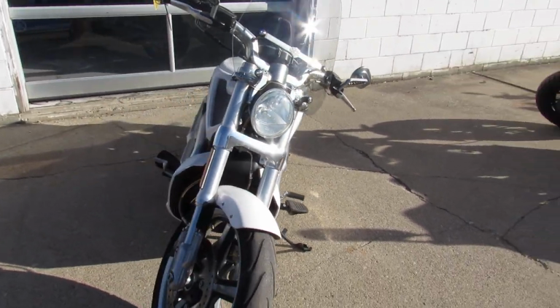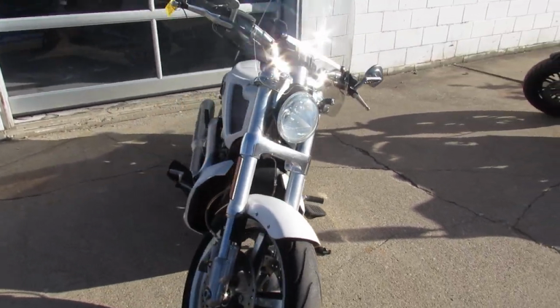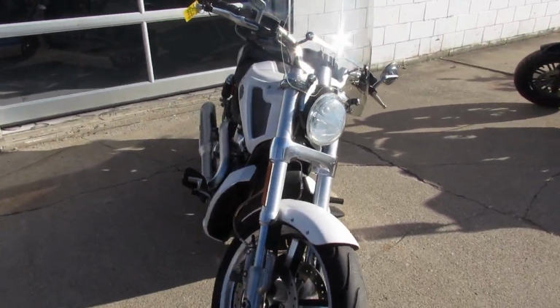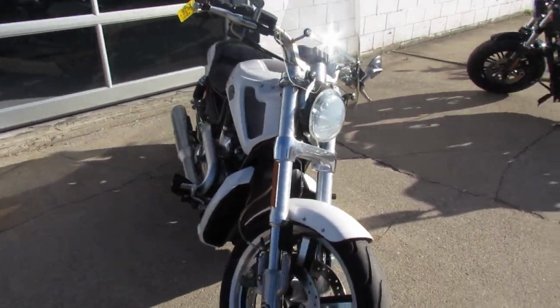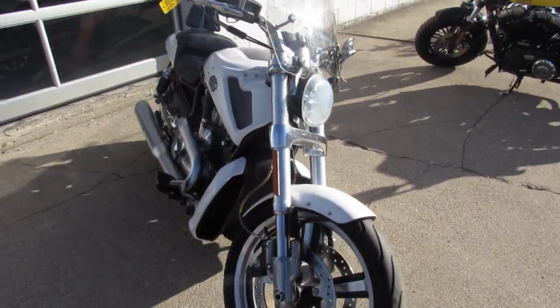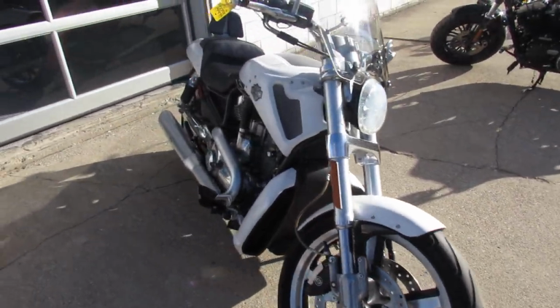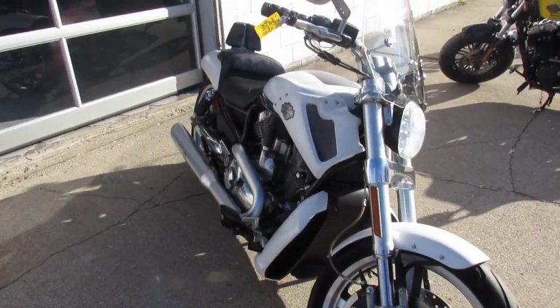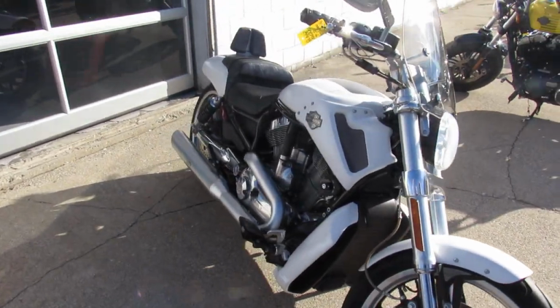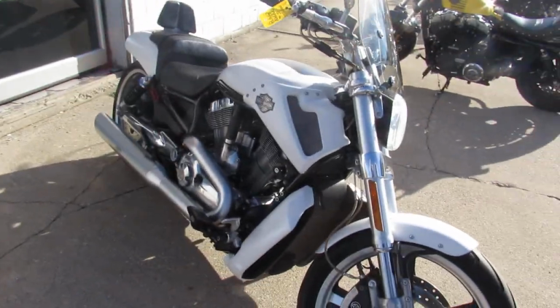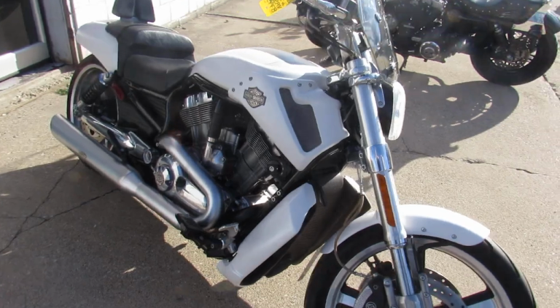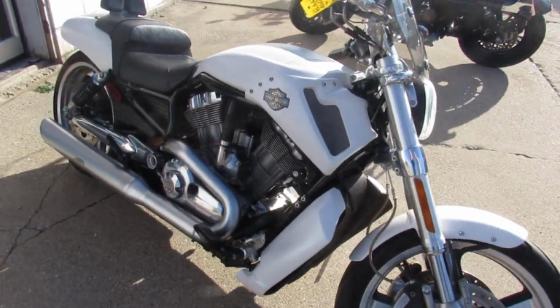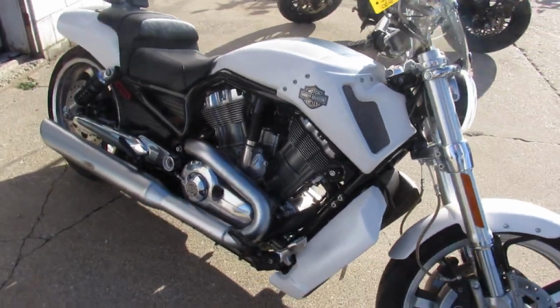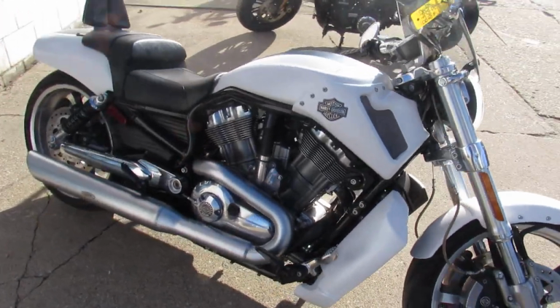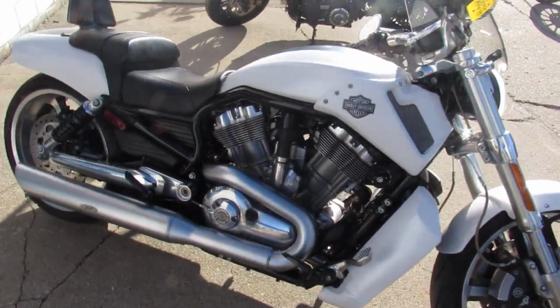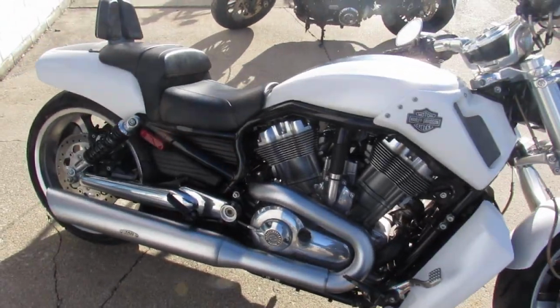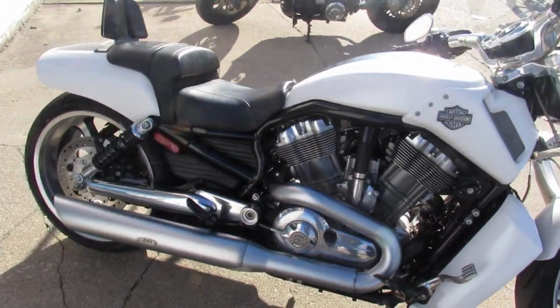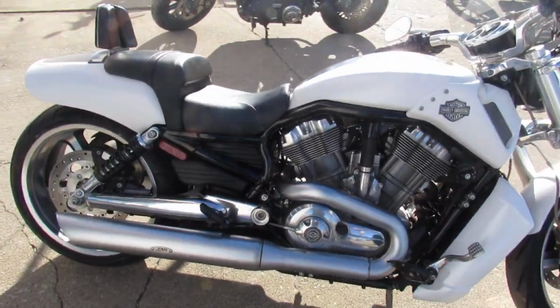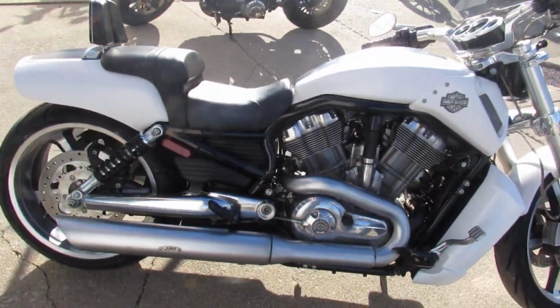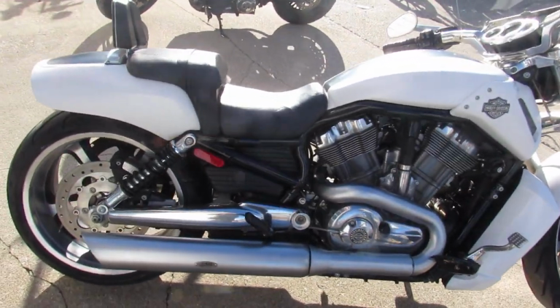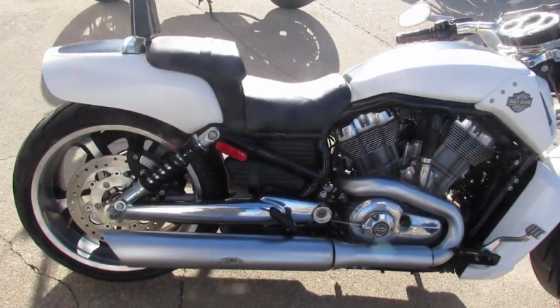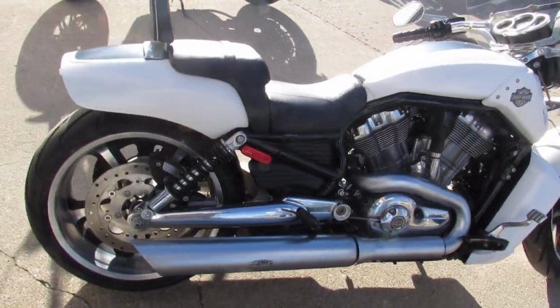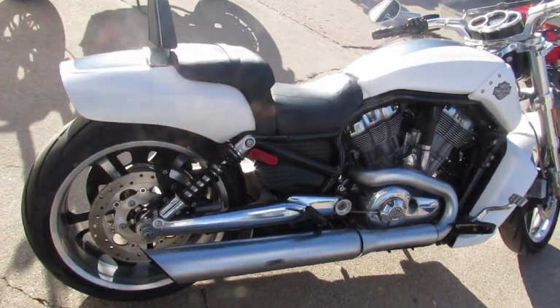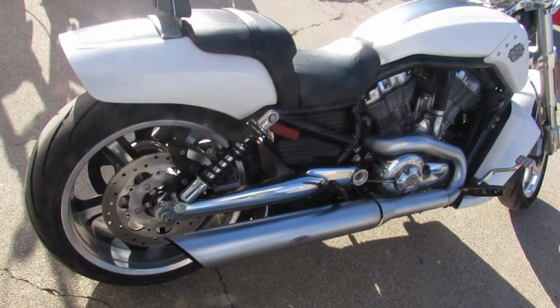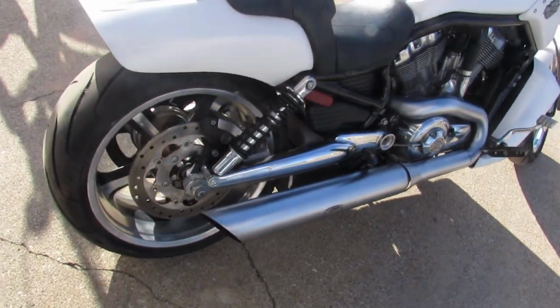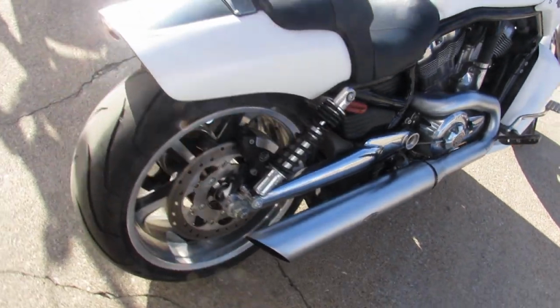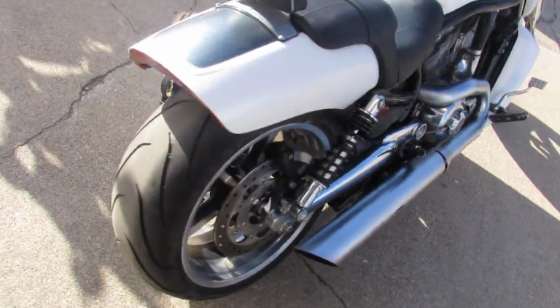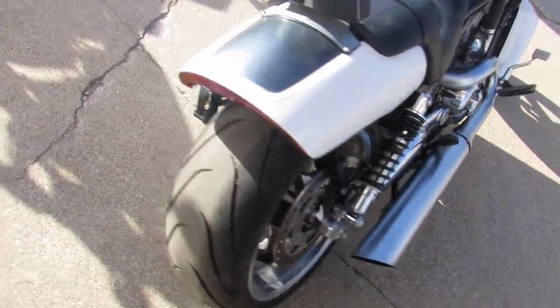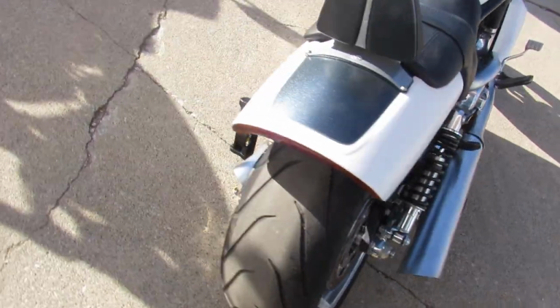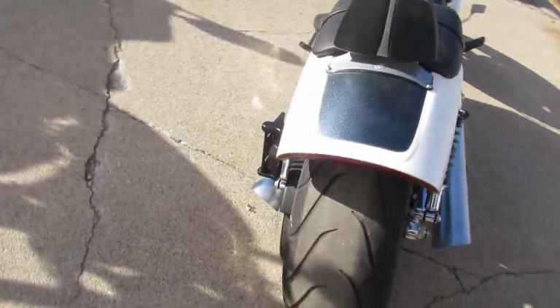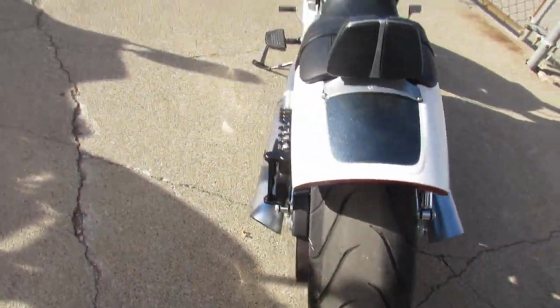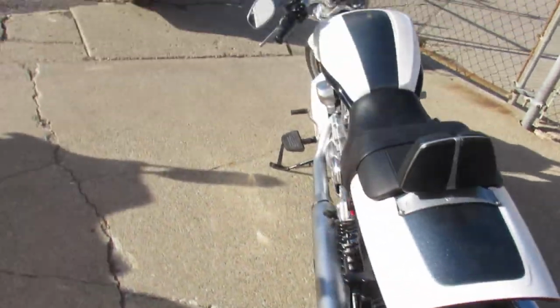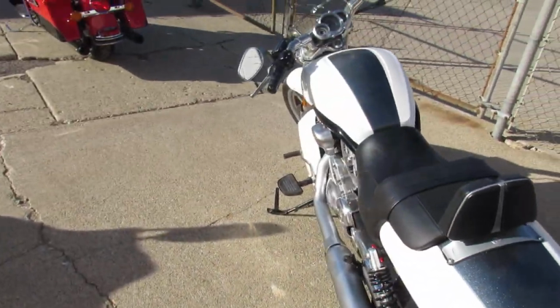It's certified and there's a warranty available, so you guys can buy with confidence. Good-looking 2013 Muscle Rod, guys. Visit our website, YouTube channel, and Facebook page at approvalpowersports.com.